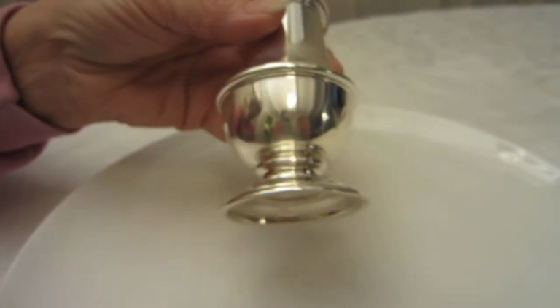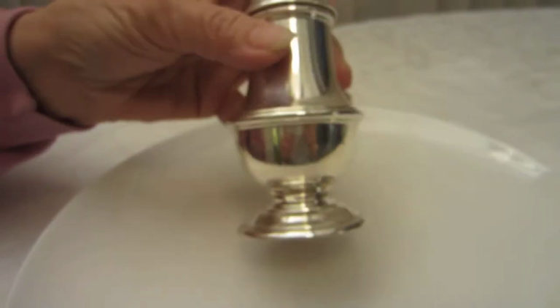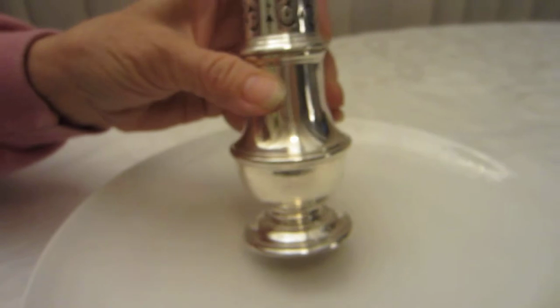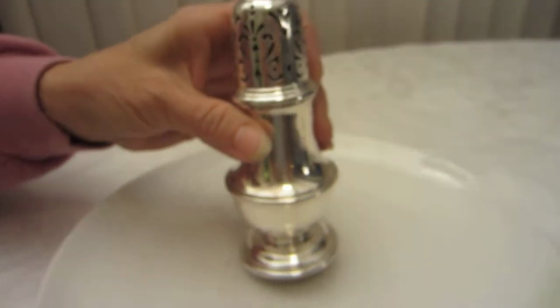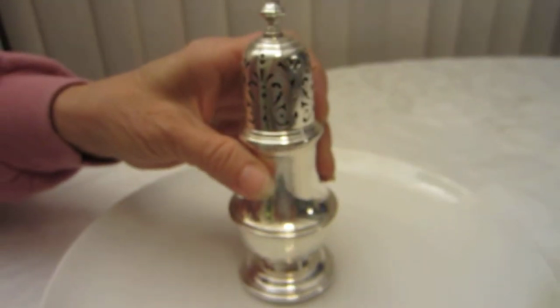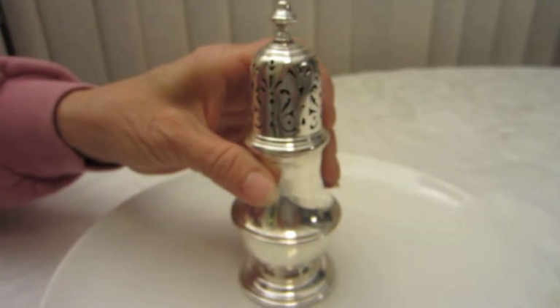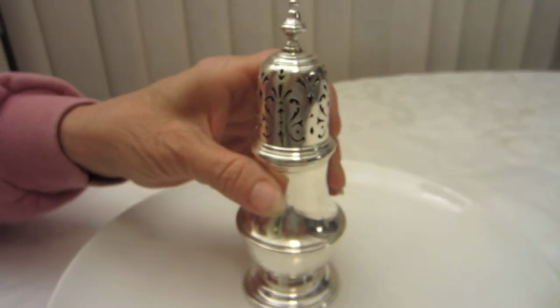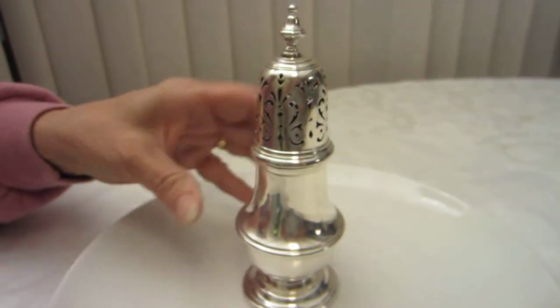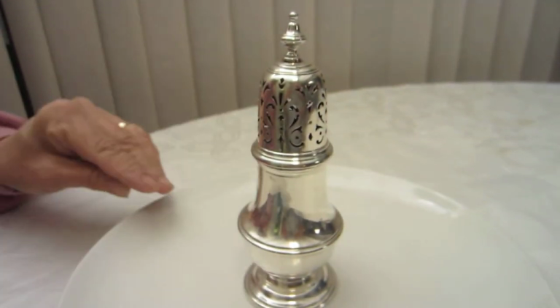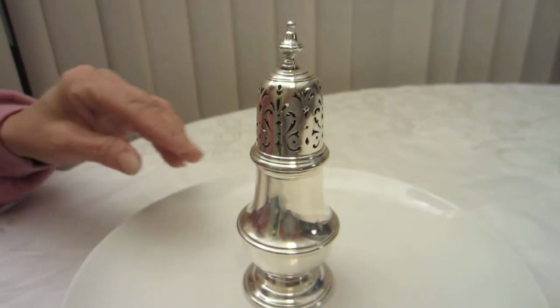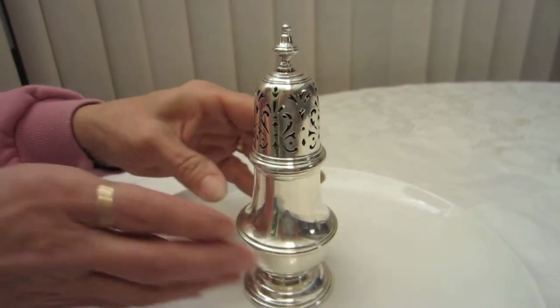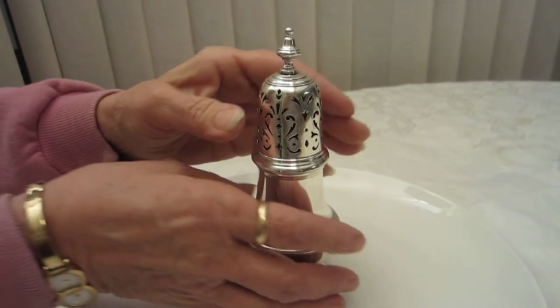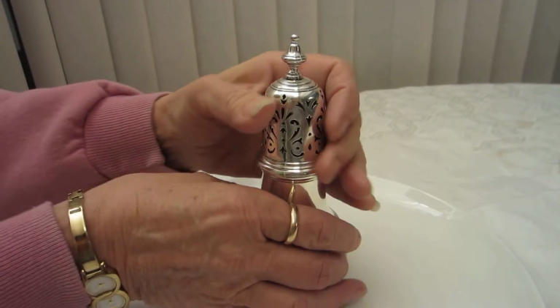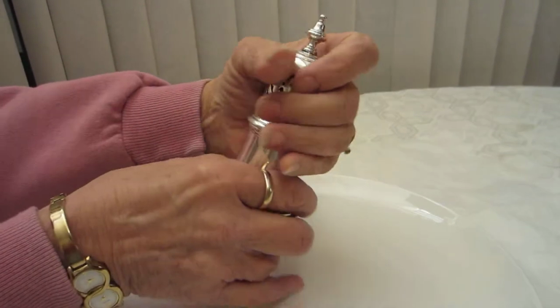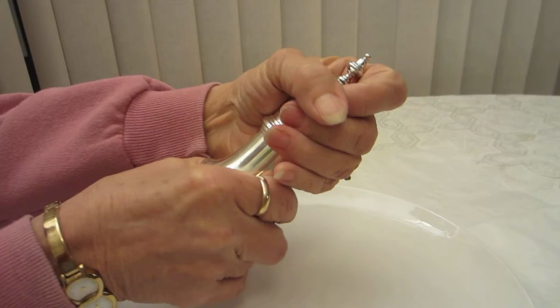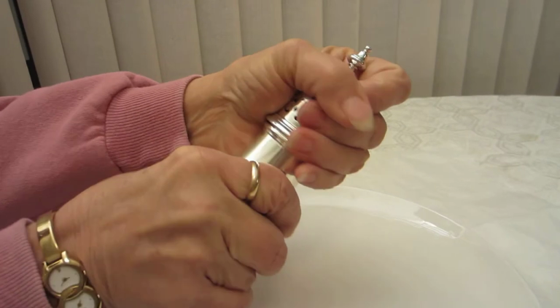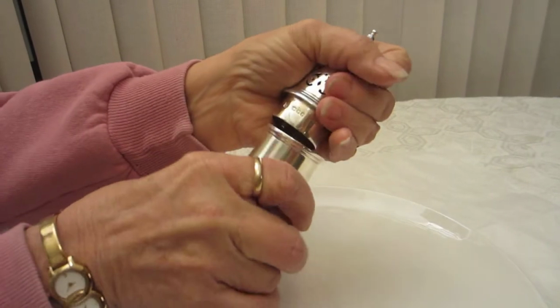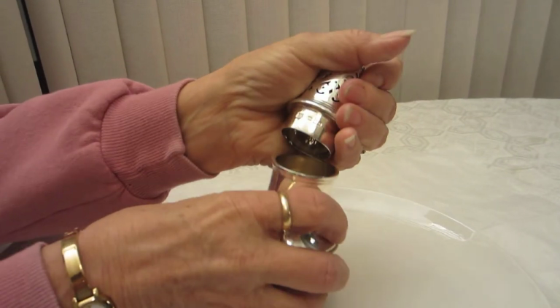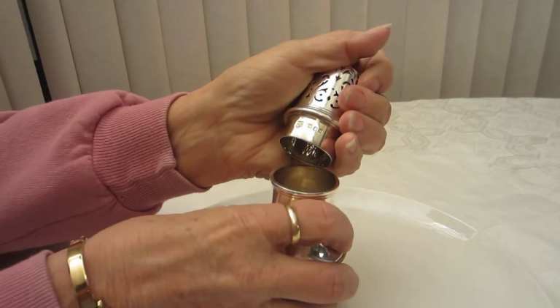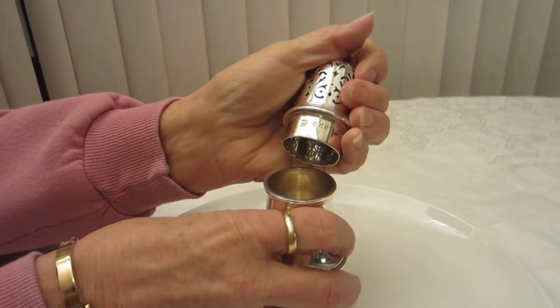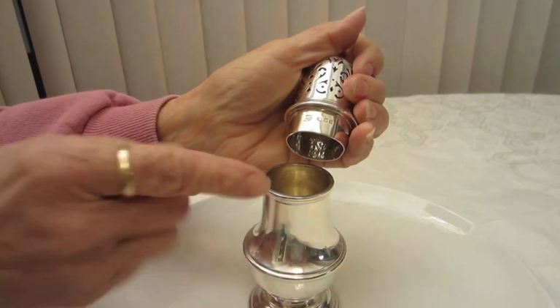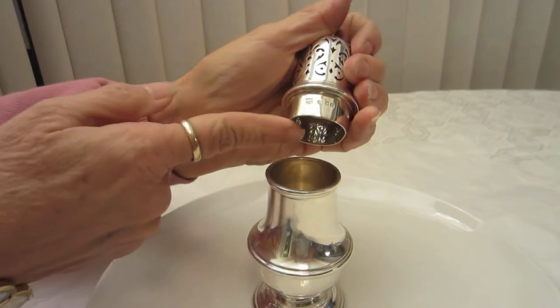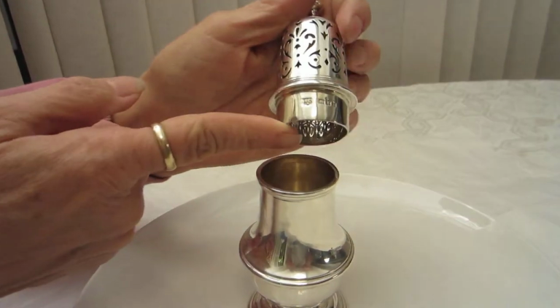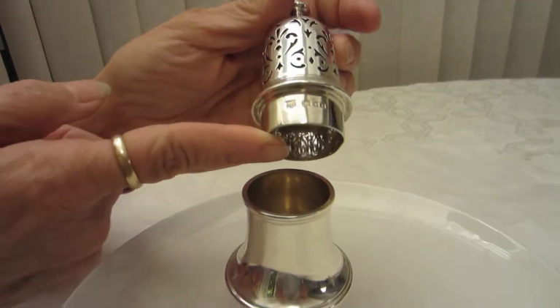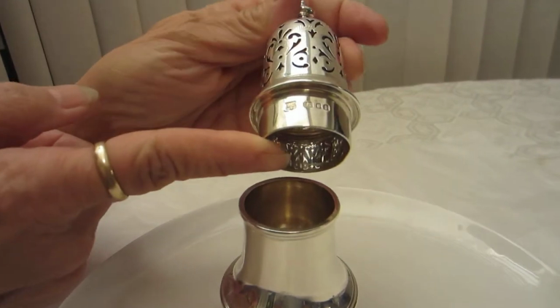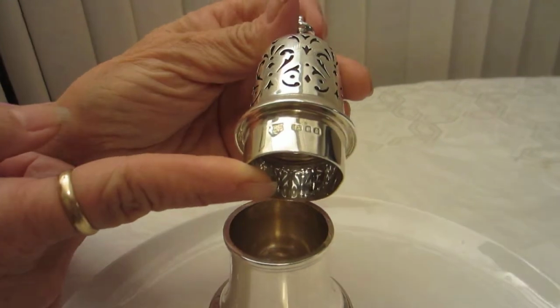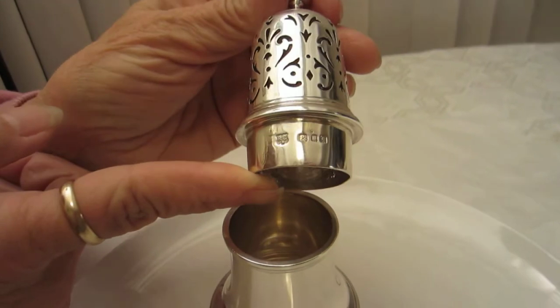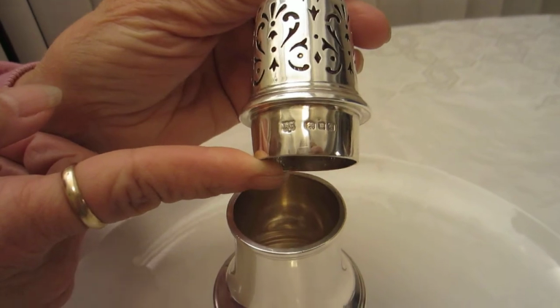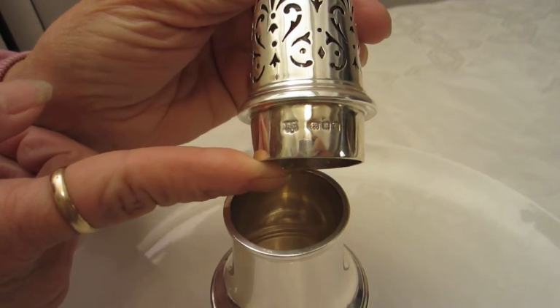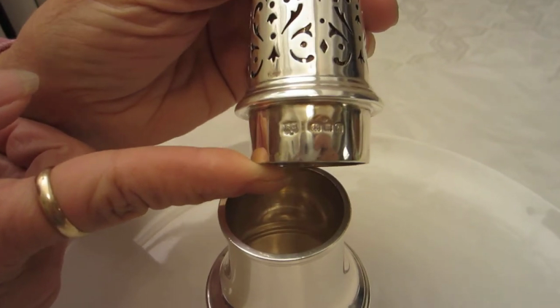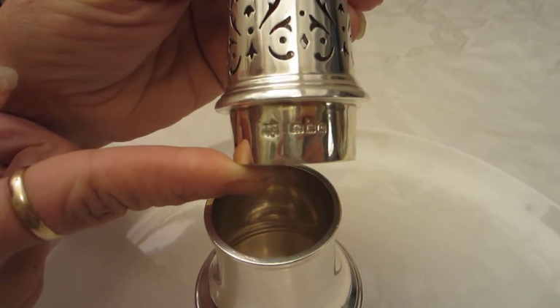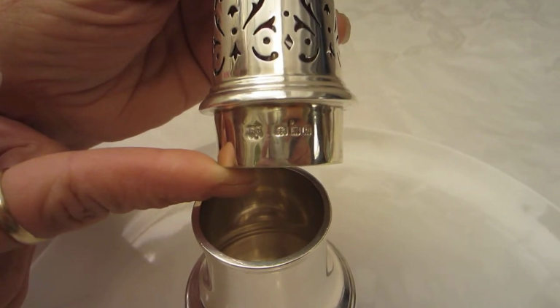Beautiful sleek styling on this — it goes with any design. The top comes off and the hallmarks are repeated on the rim of the caster top.